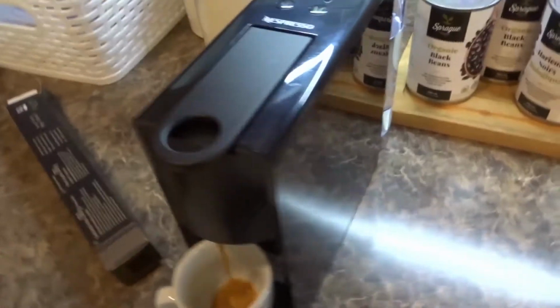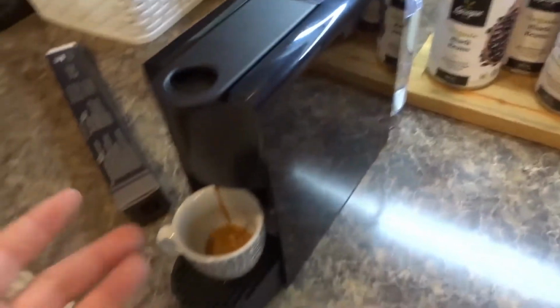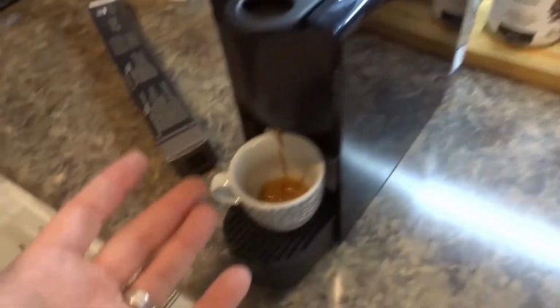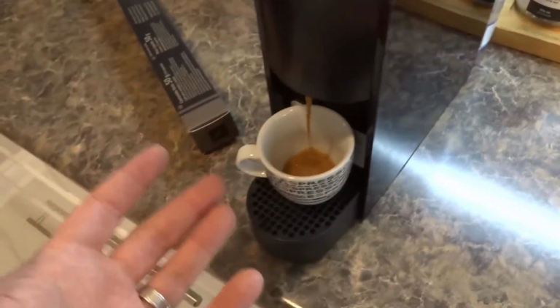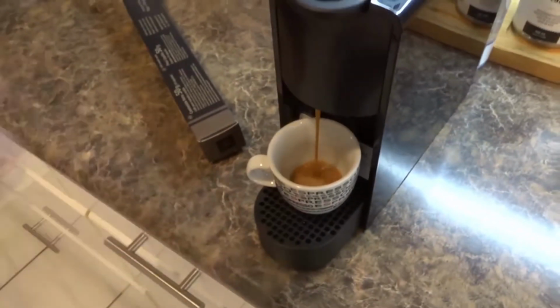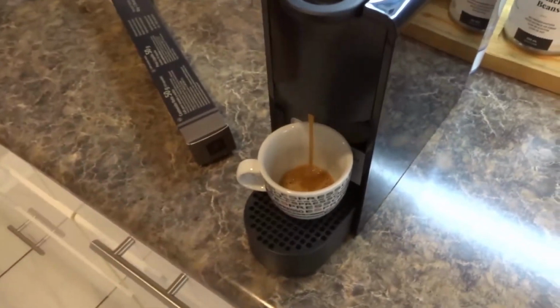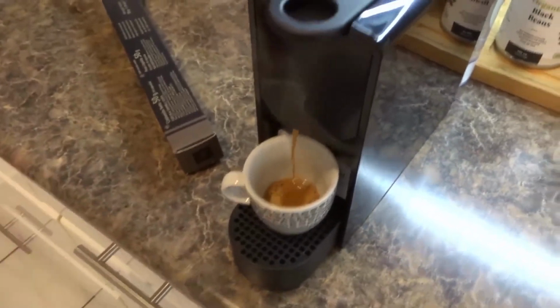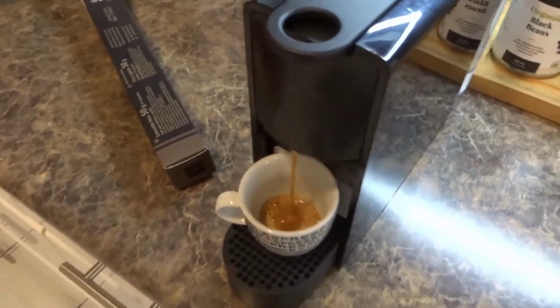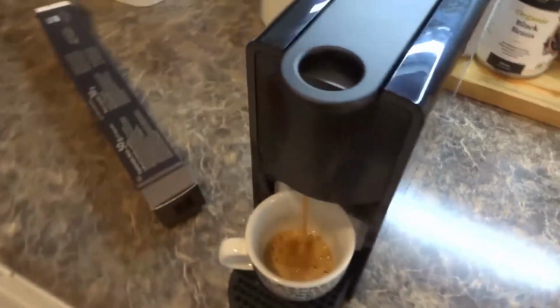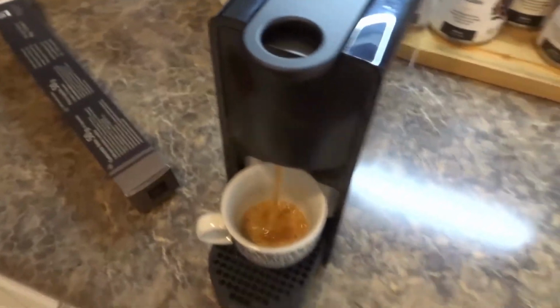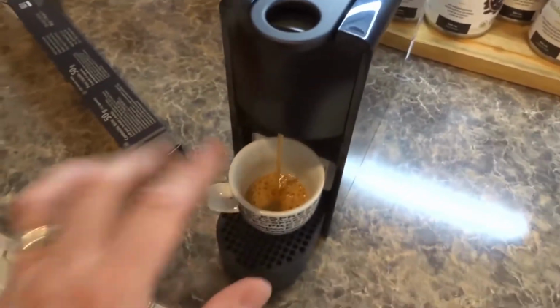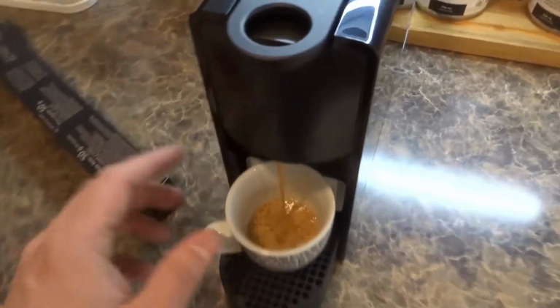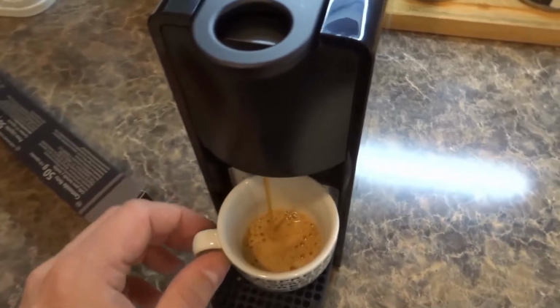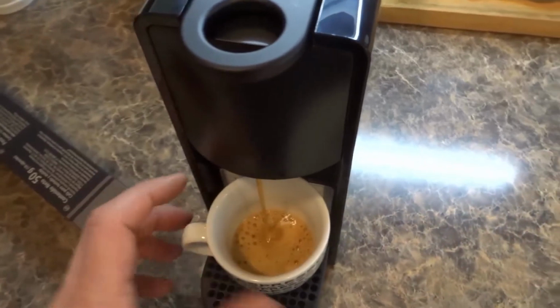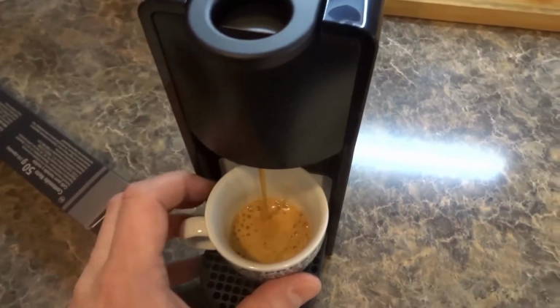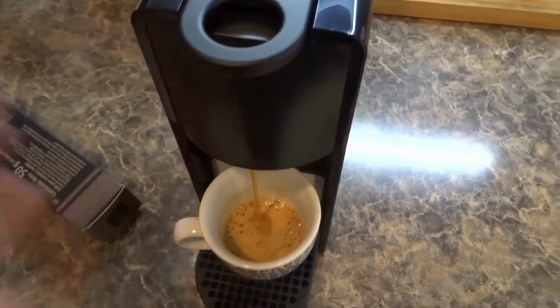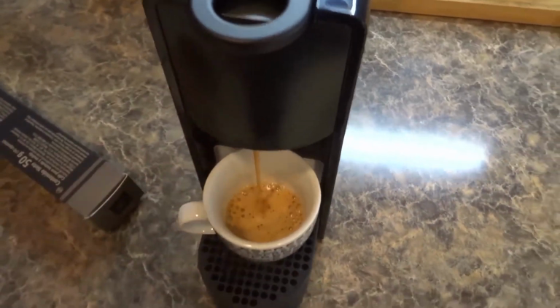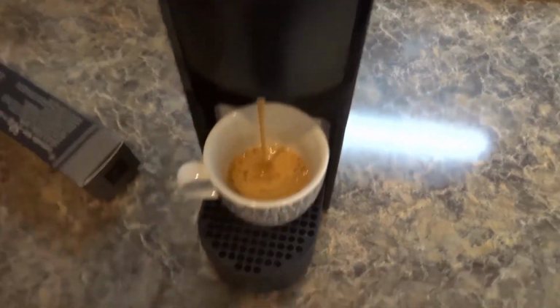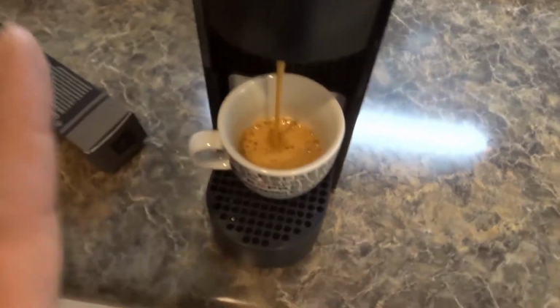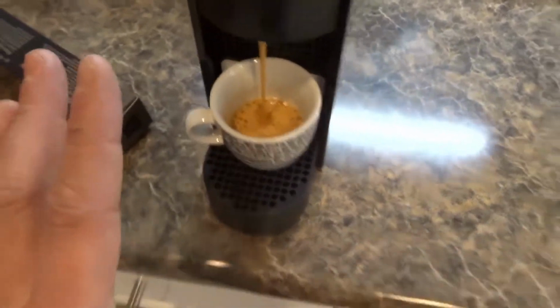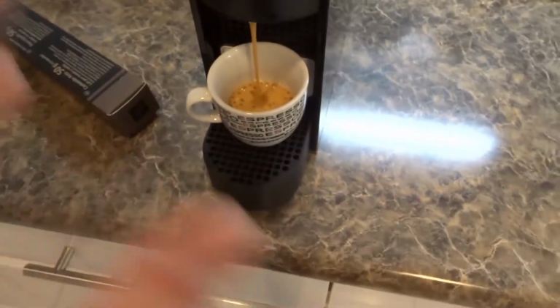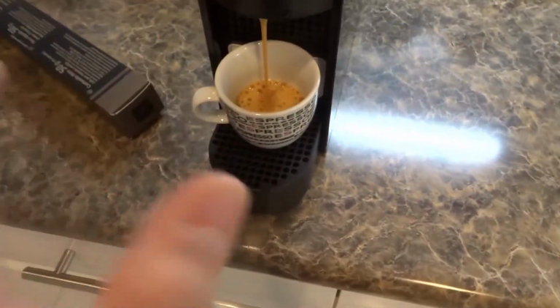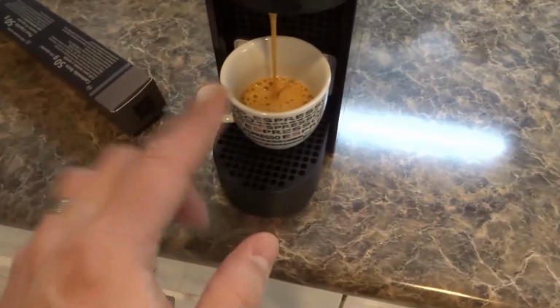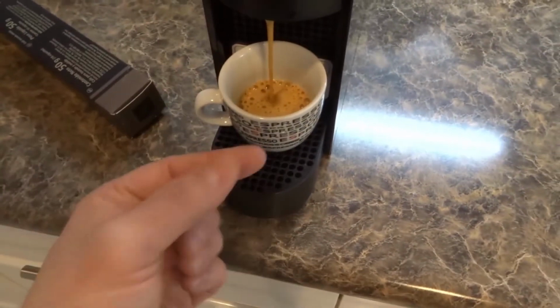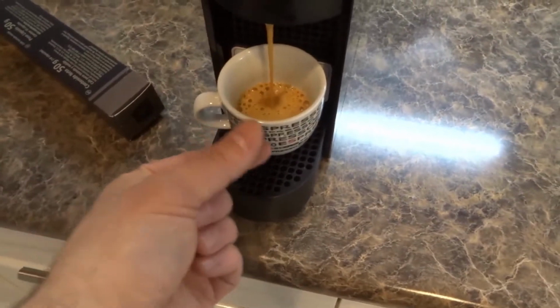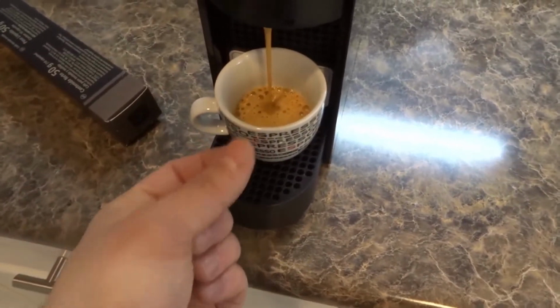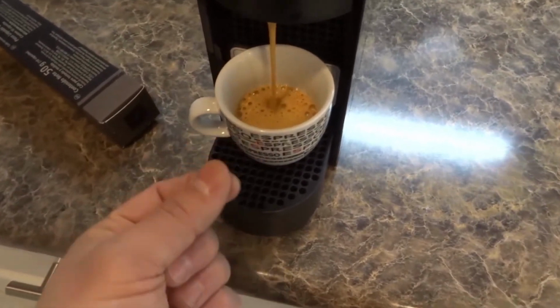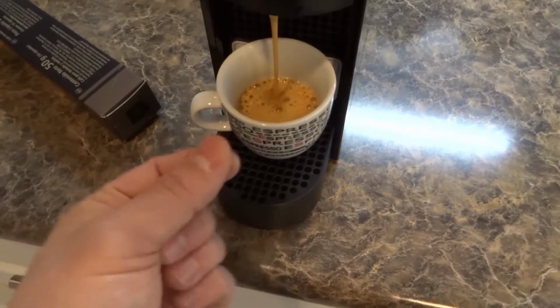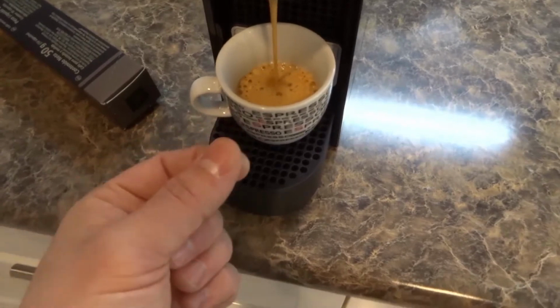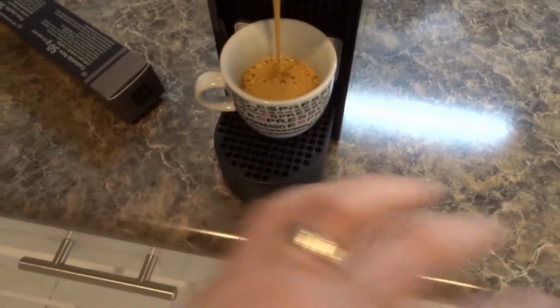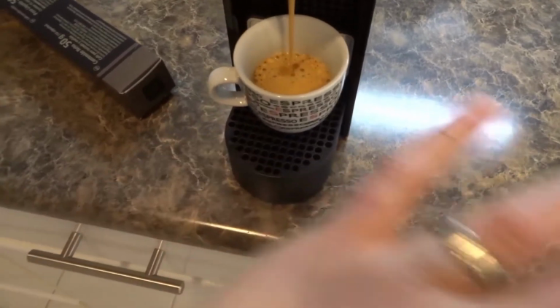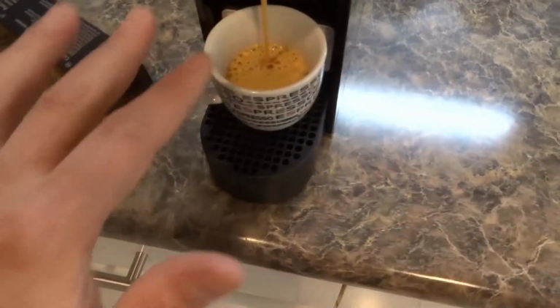And as you can see right here — oh man — if you like coffee, if you like espresso and you see that foam on the top, beautiful.